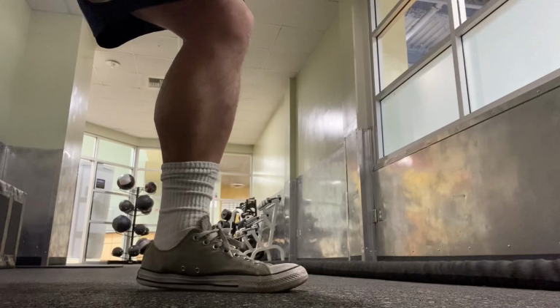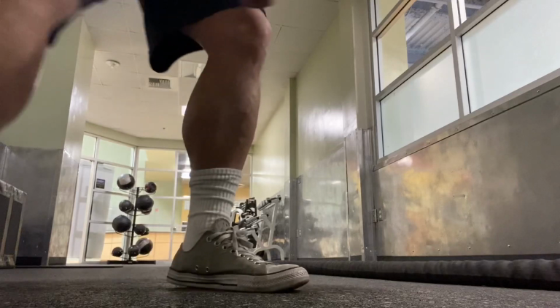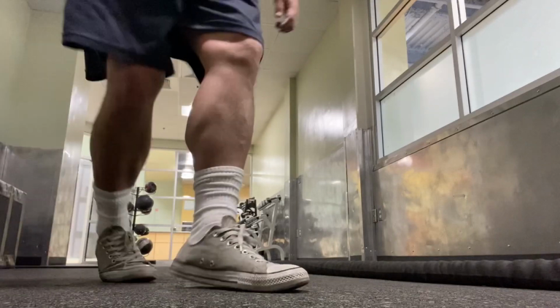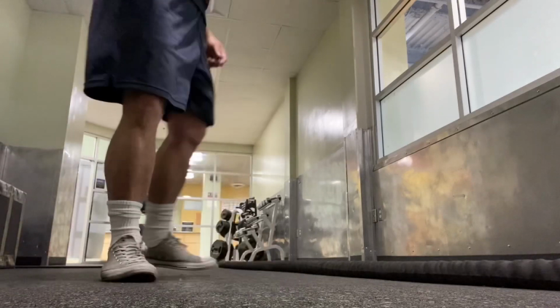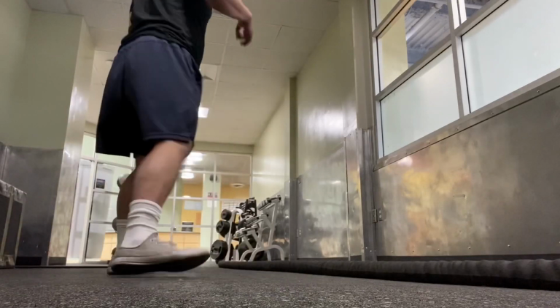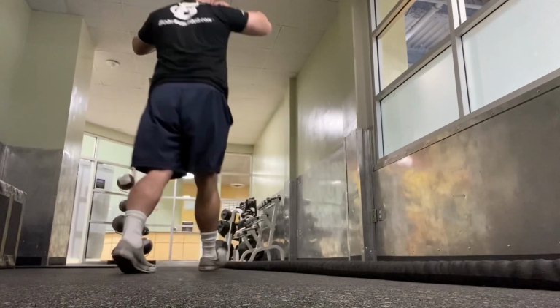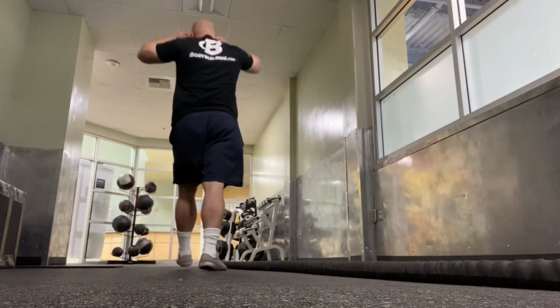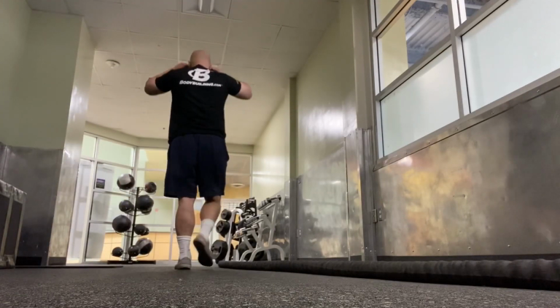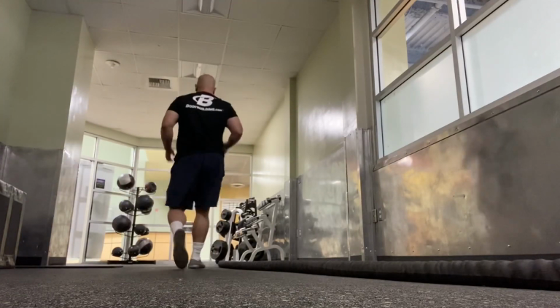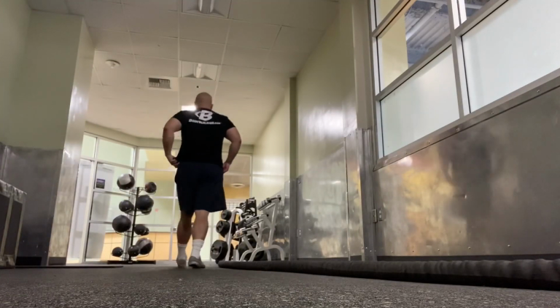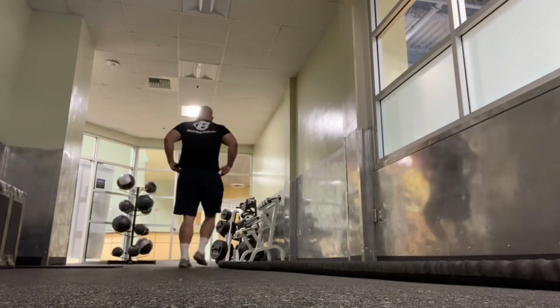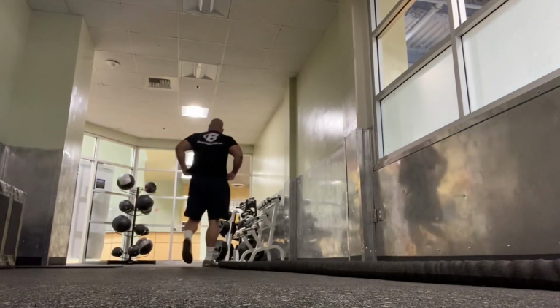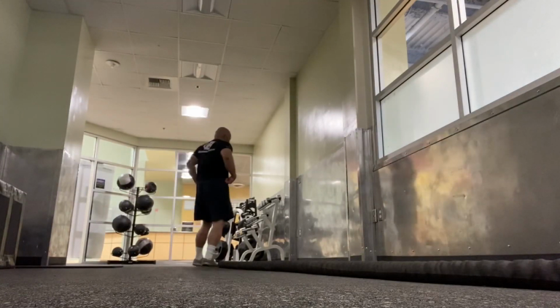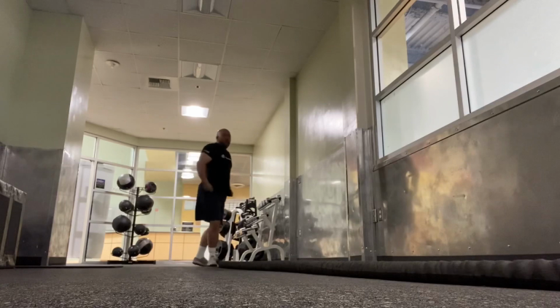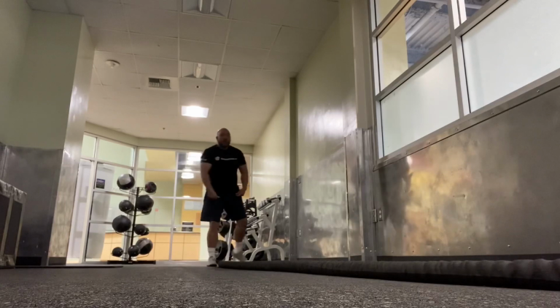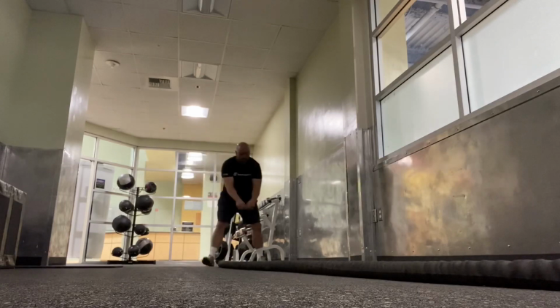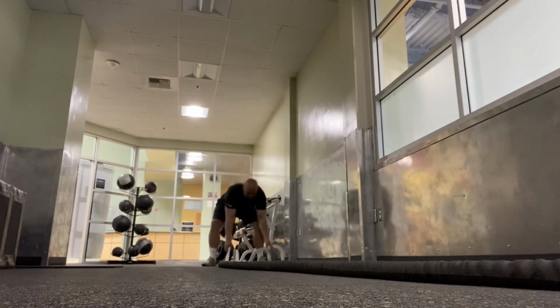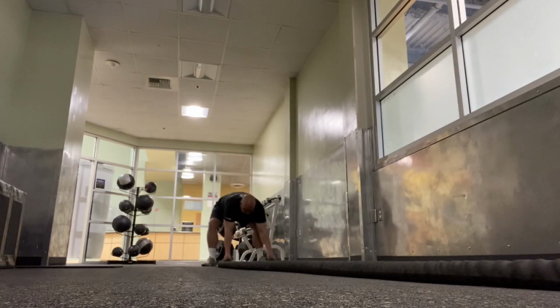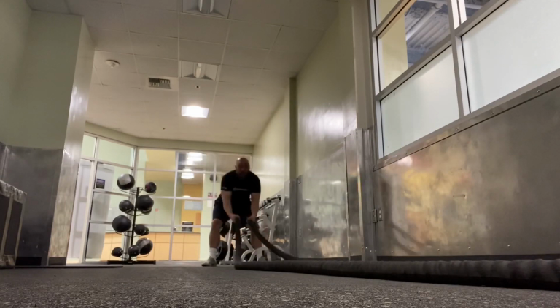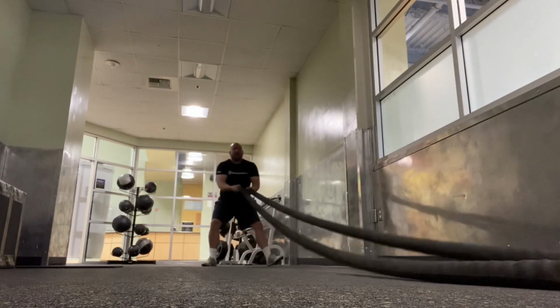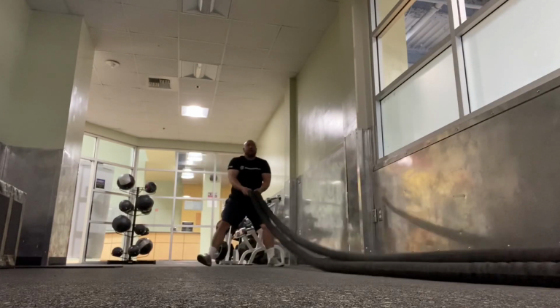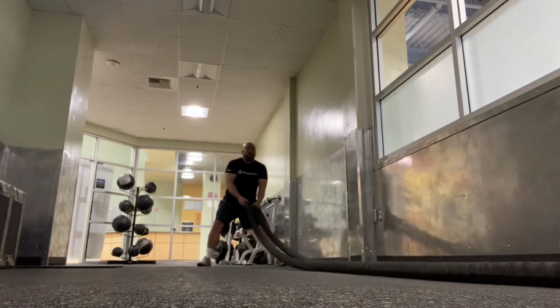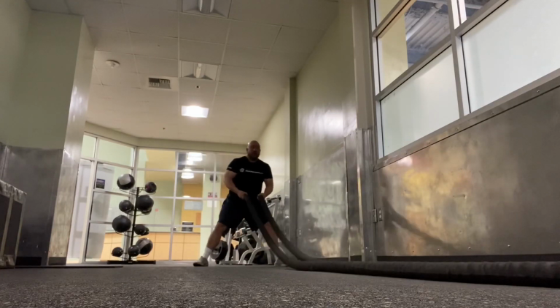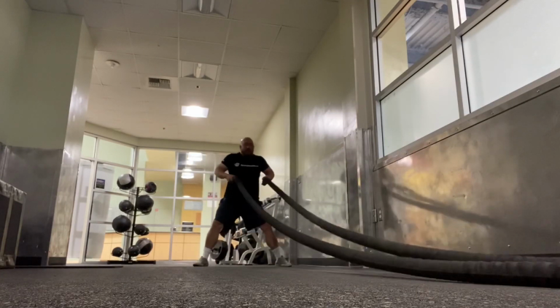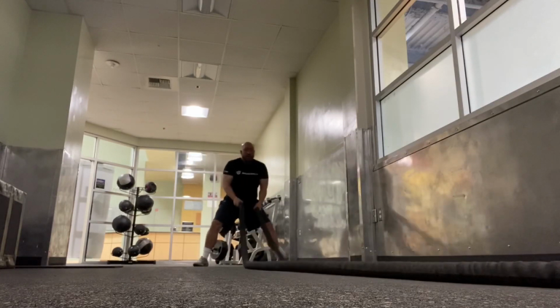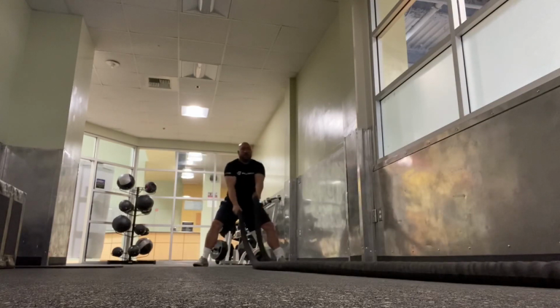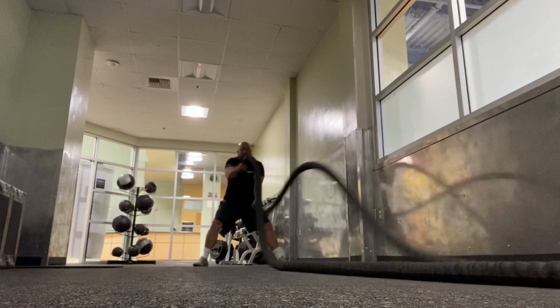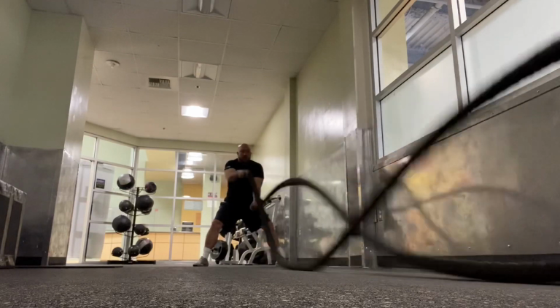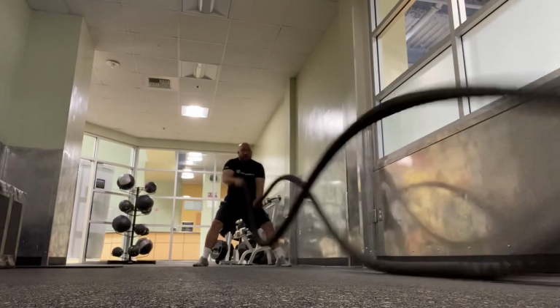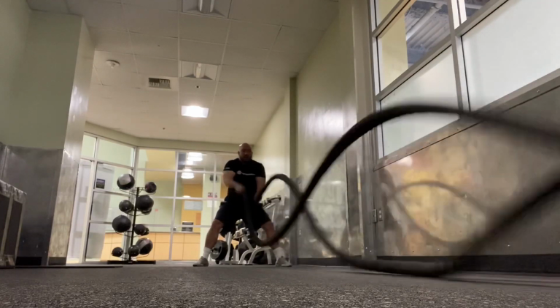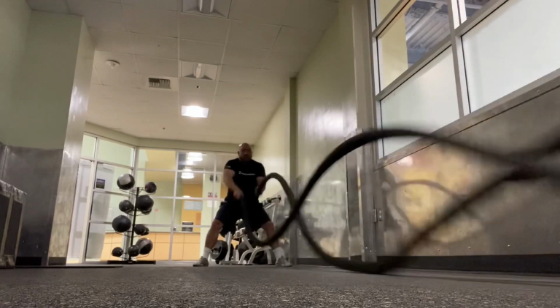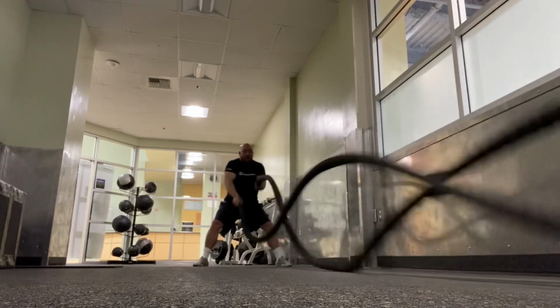Hey guys, so what I'm doing today is my finisher, which is battle ropes. Usually my finisher is some sort of cardio exercise. I'm not a big cardio guy, so I like to do these battle ropes.